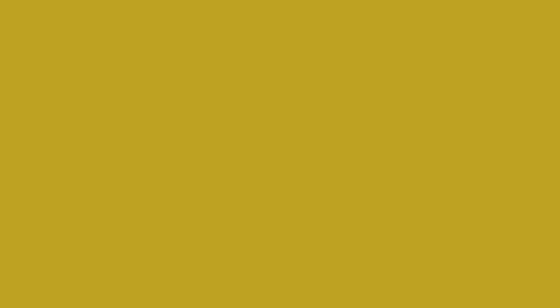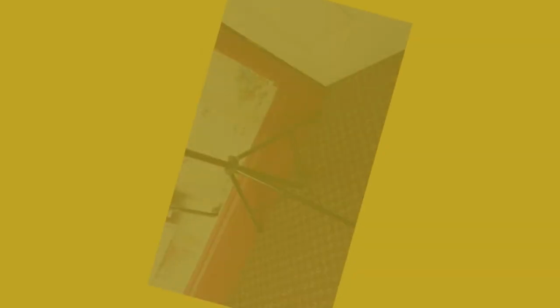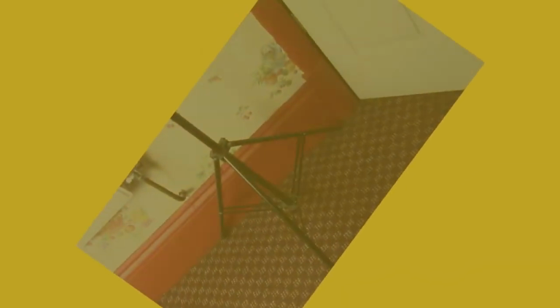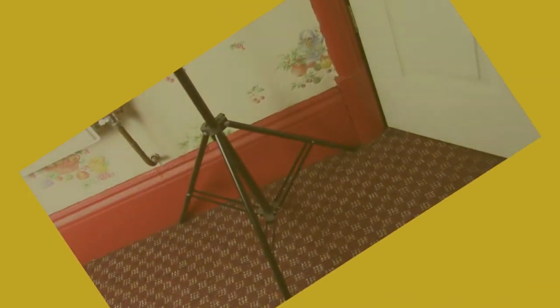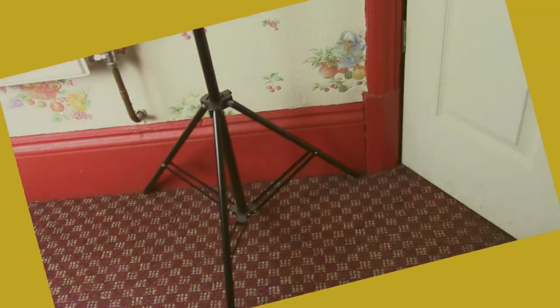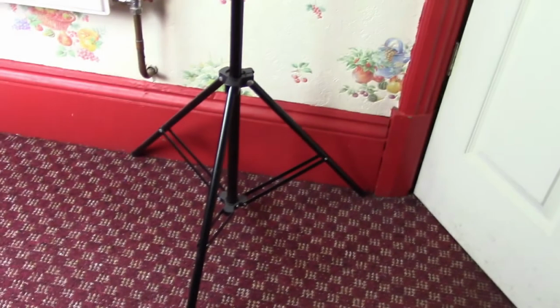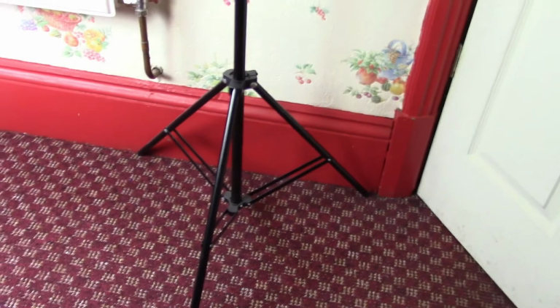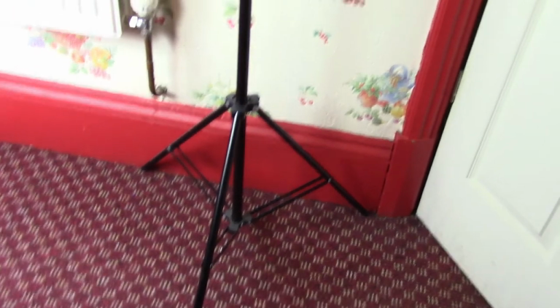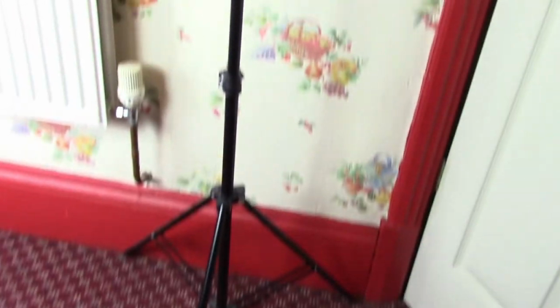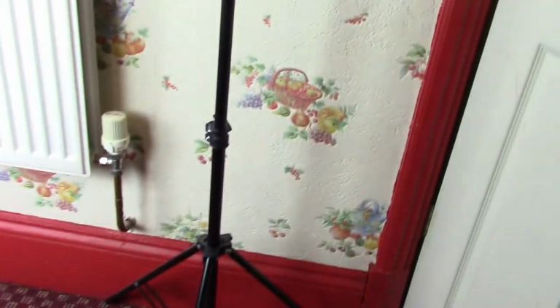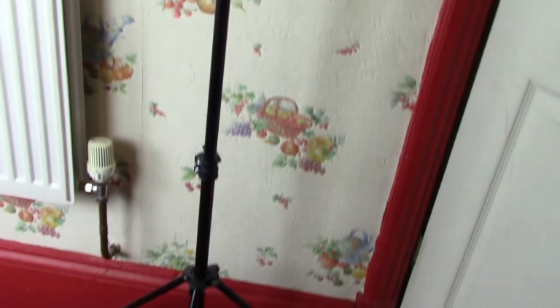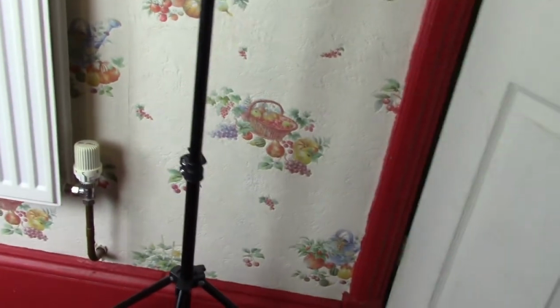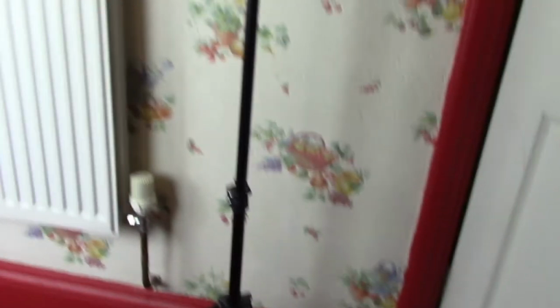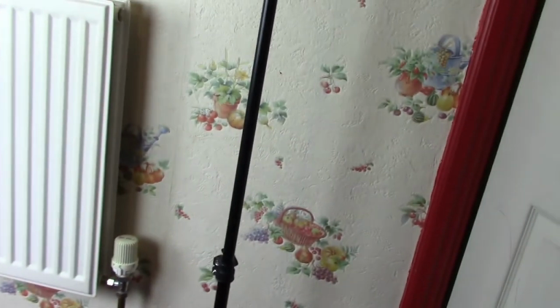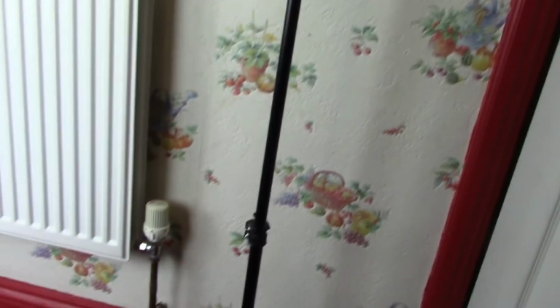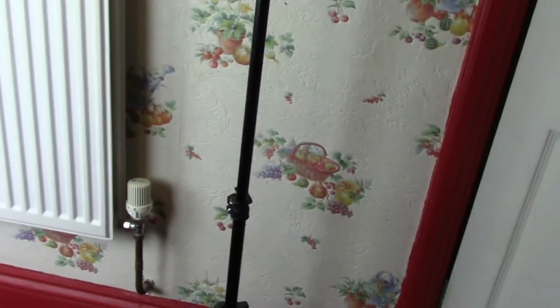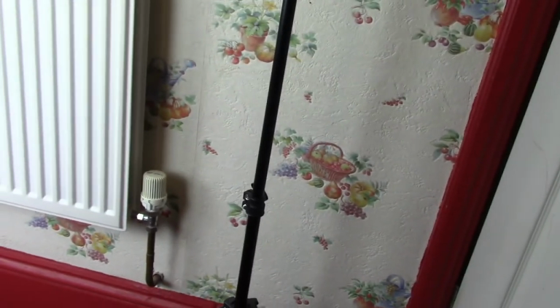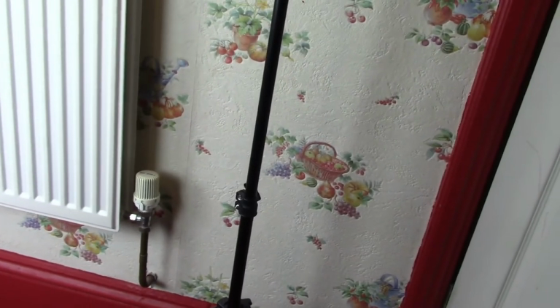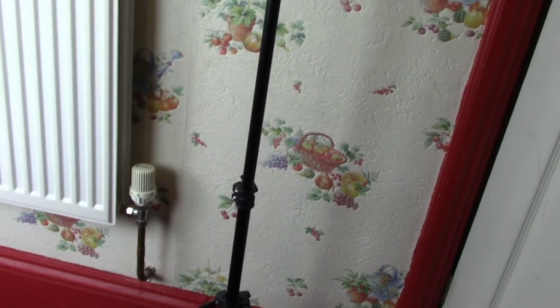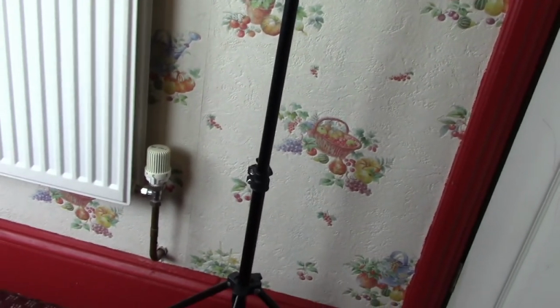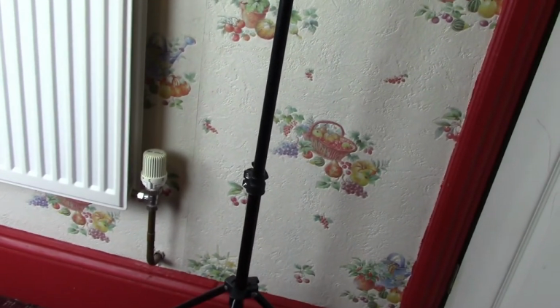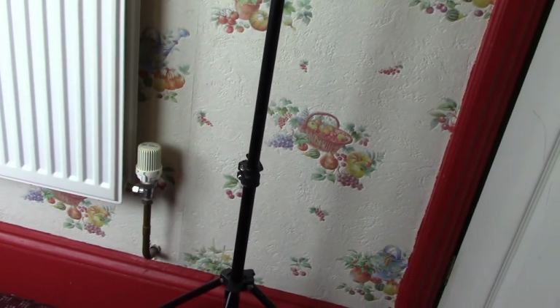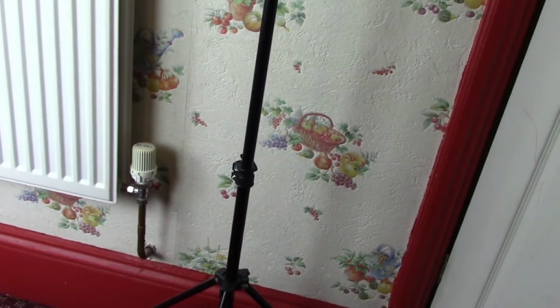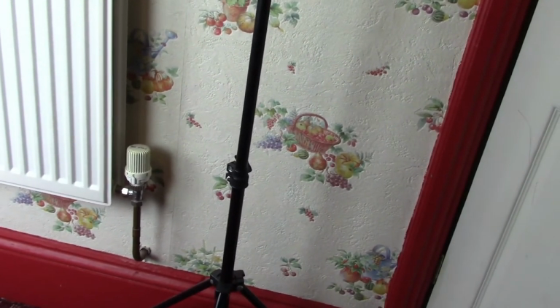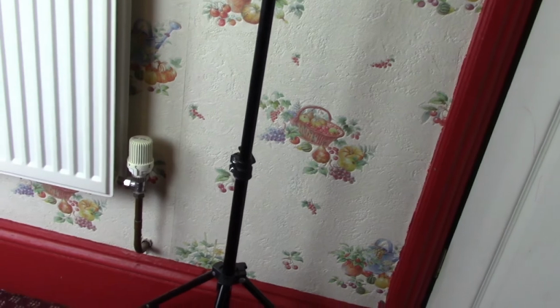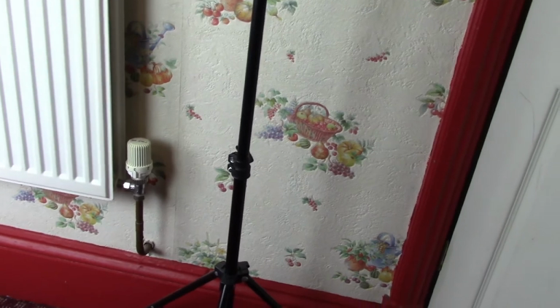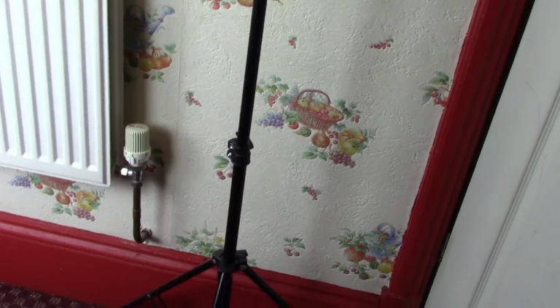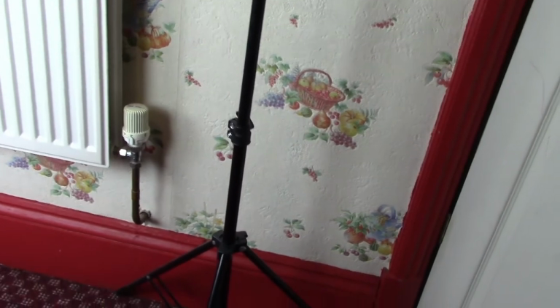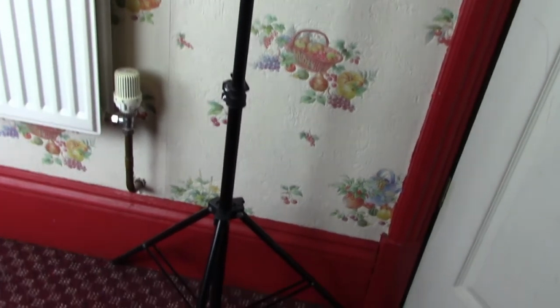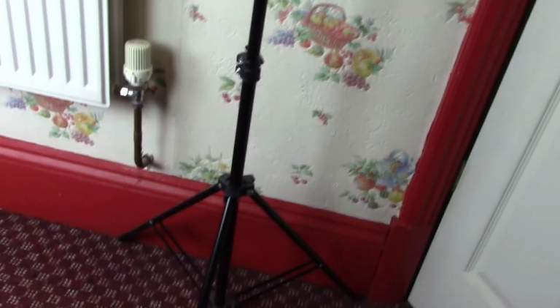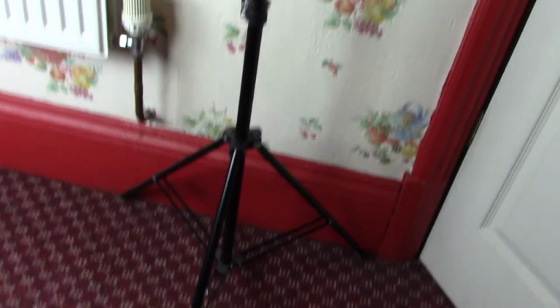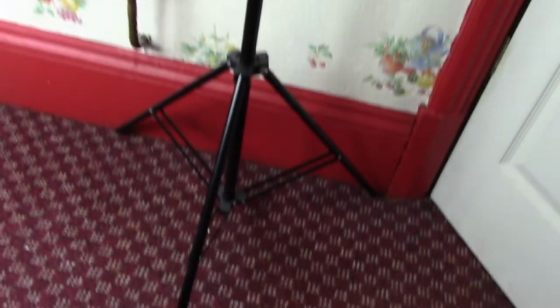Hello, this is Tony. I'm going to show you what I use to take off the background so that I can put different movies on video backgrounds.